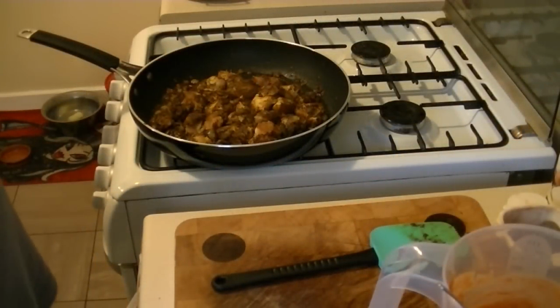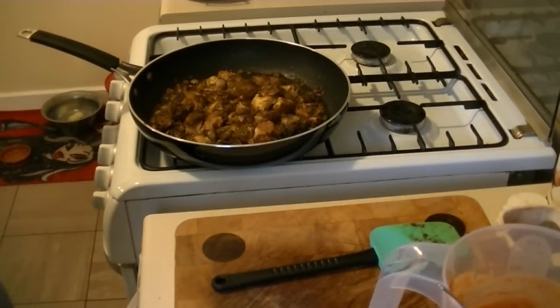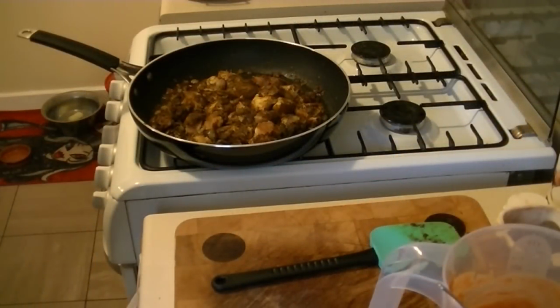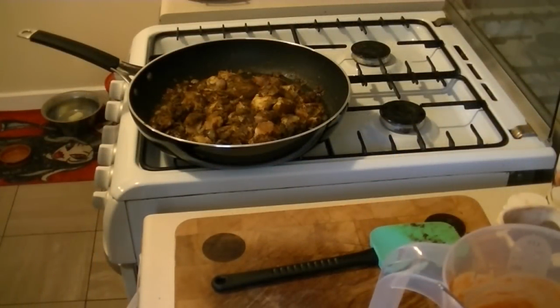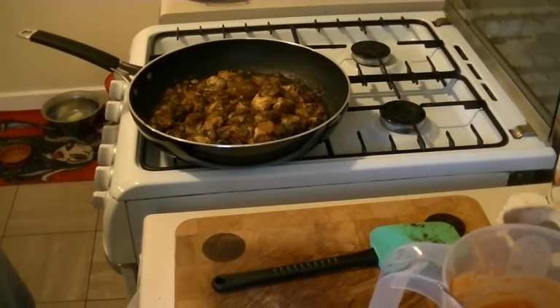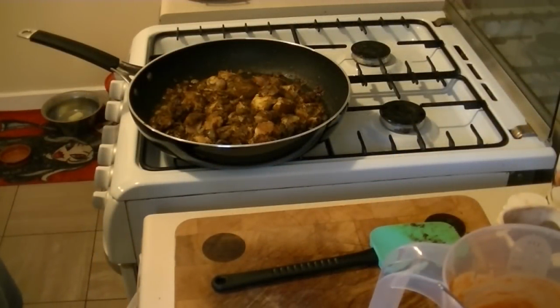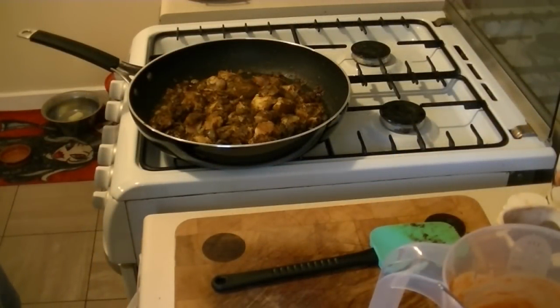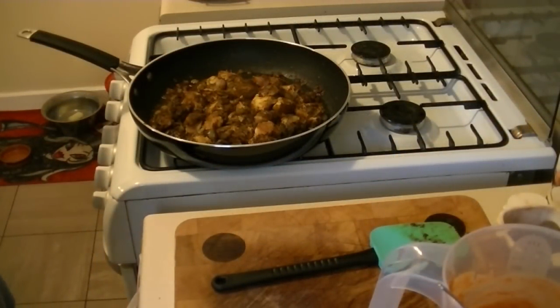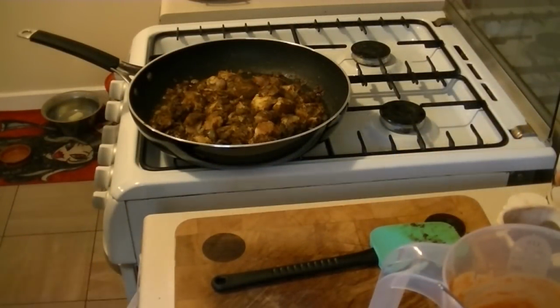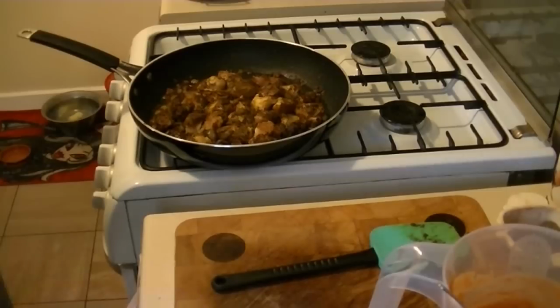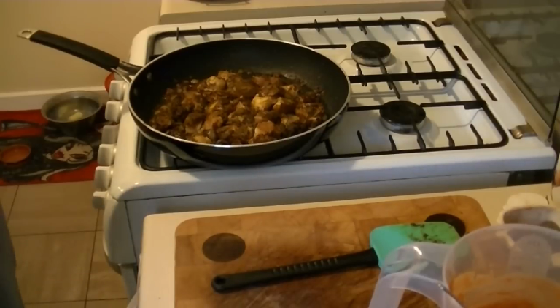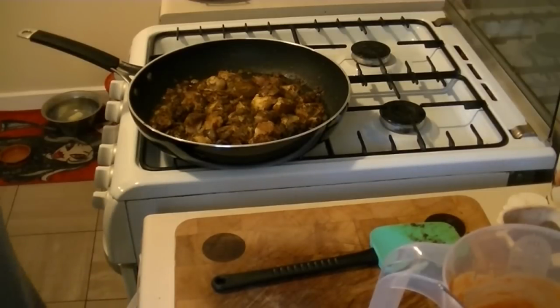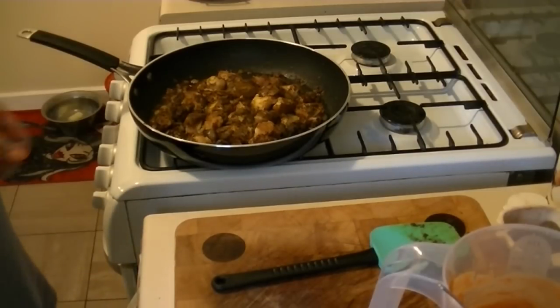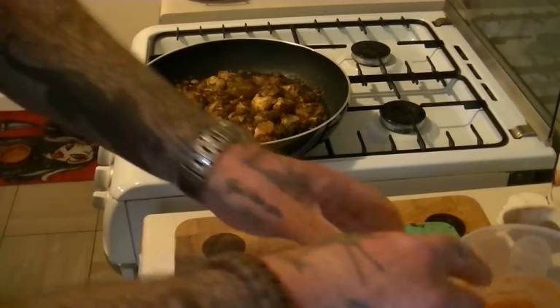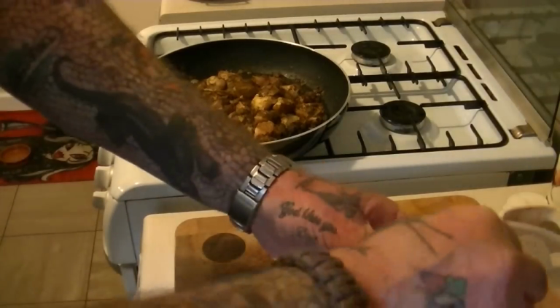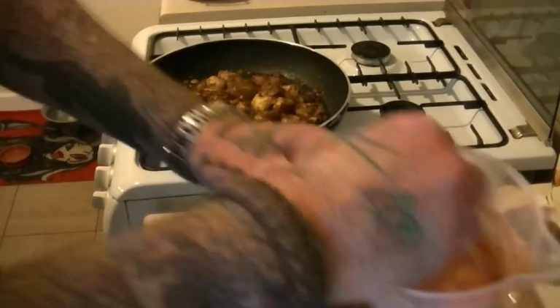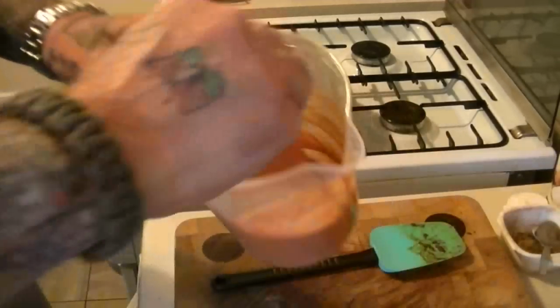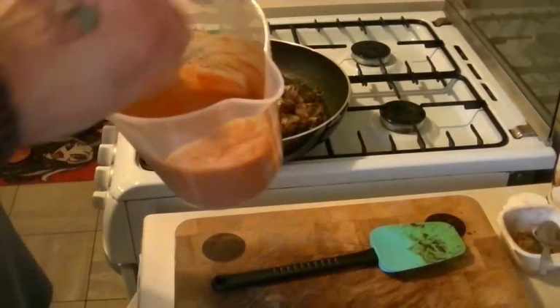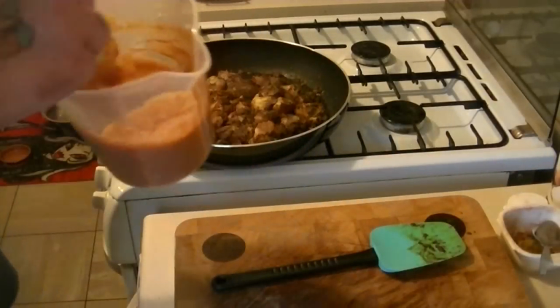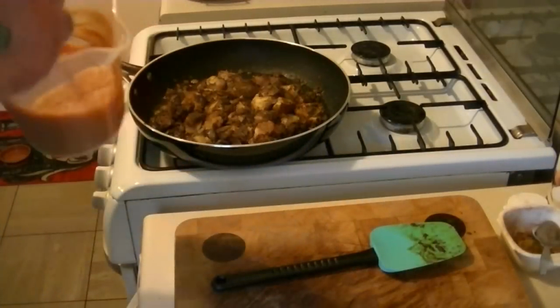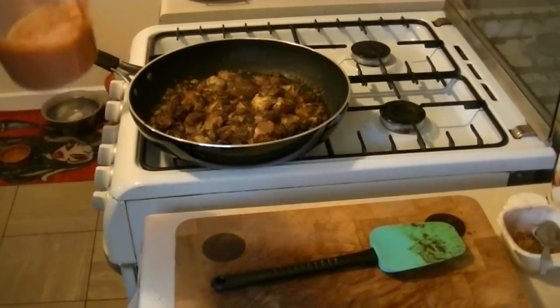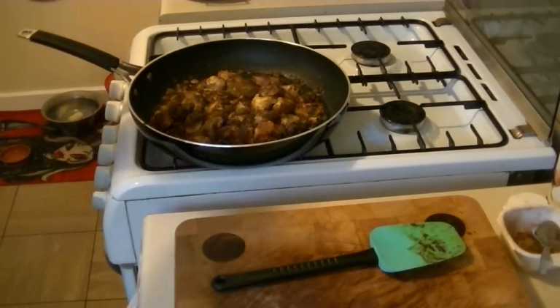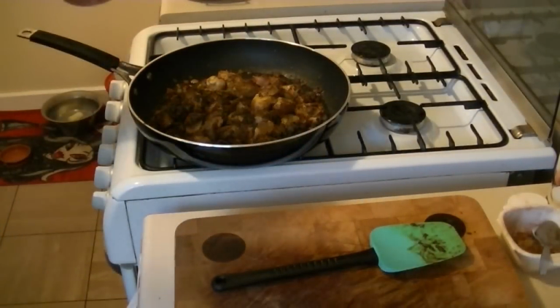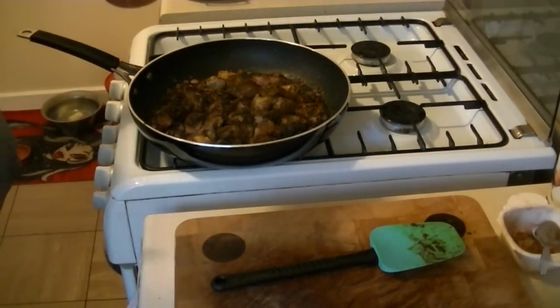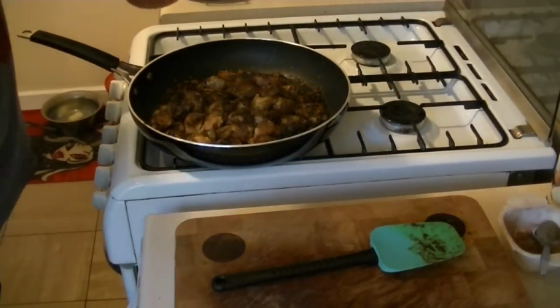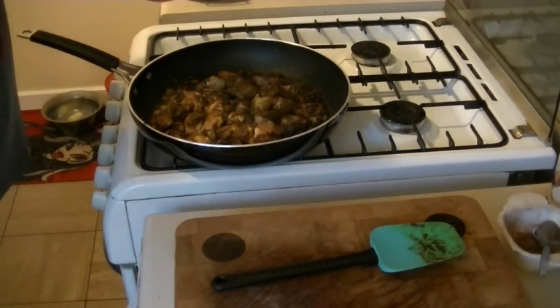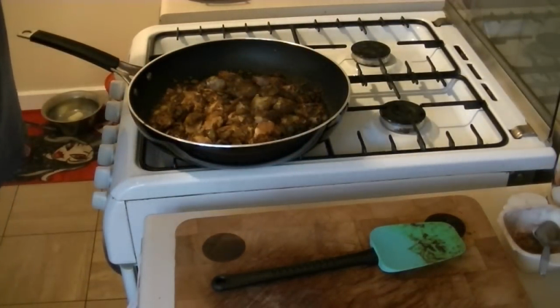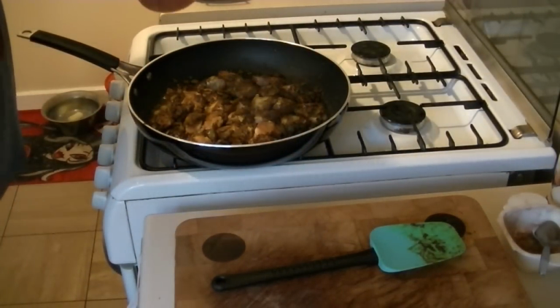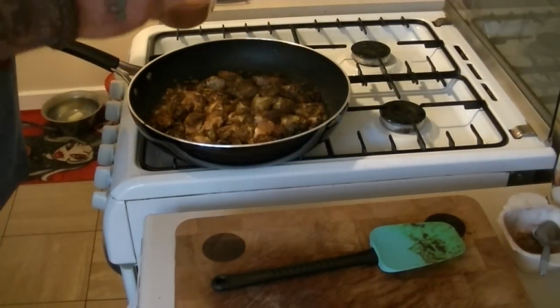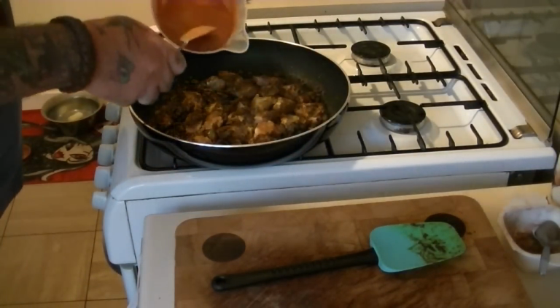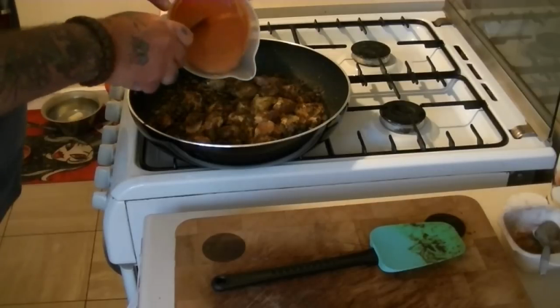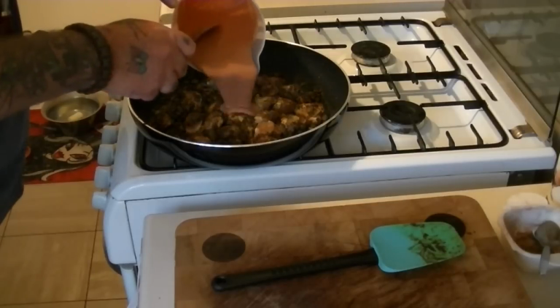Chicken's nicely browning now. I like to turn mine and seal it a little bit. So what we do now is we add all your ingredients from the jug.